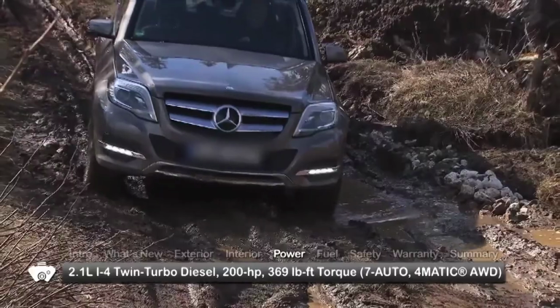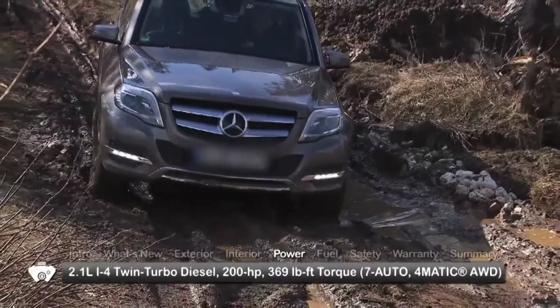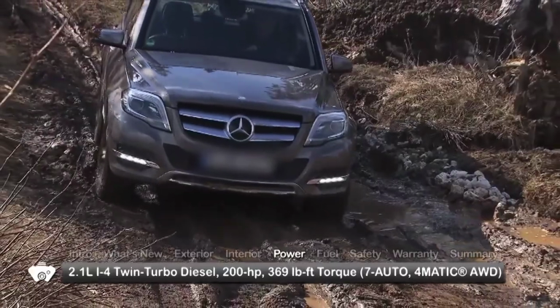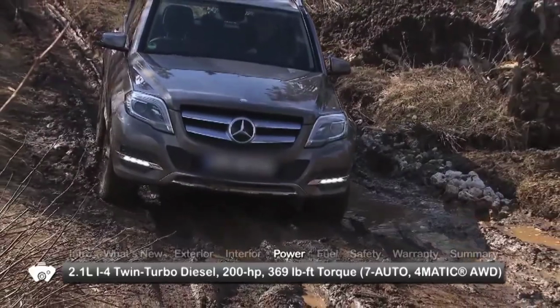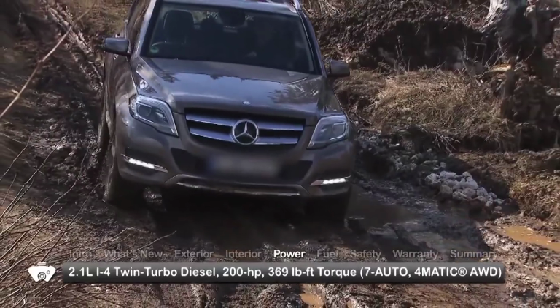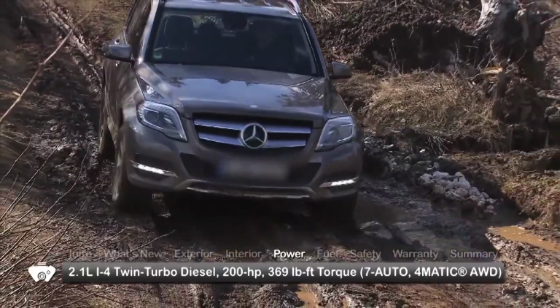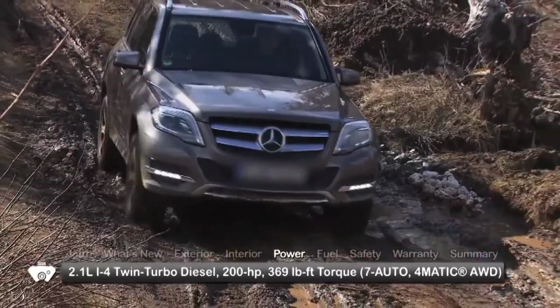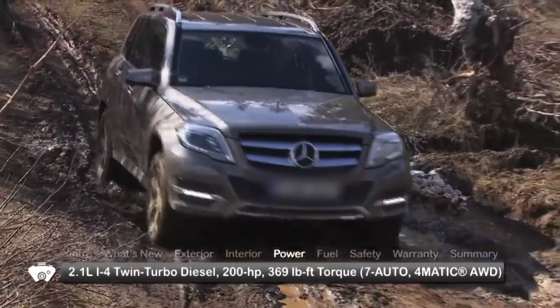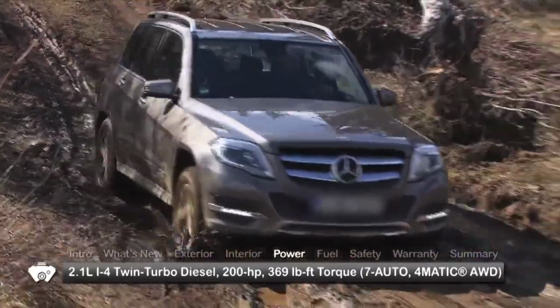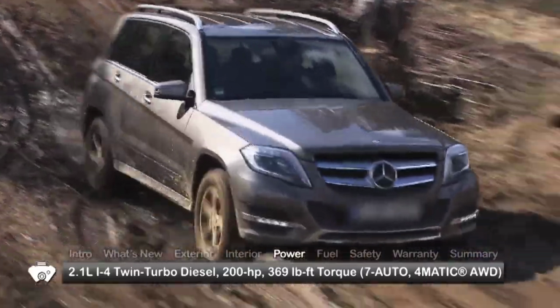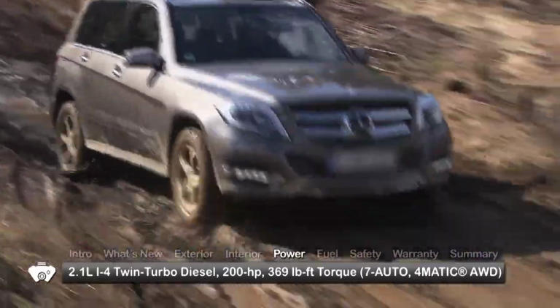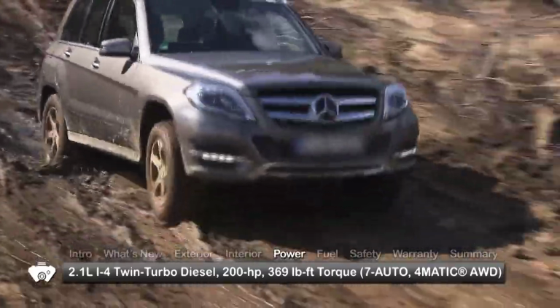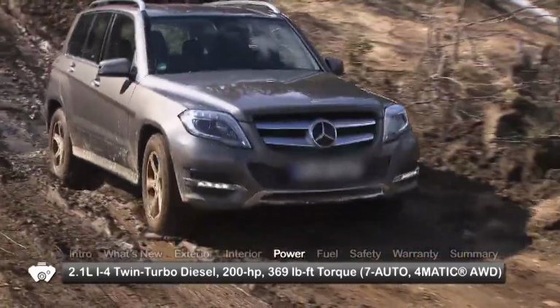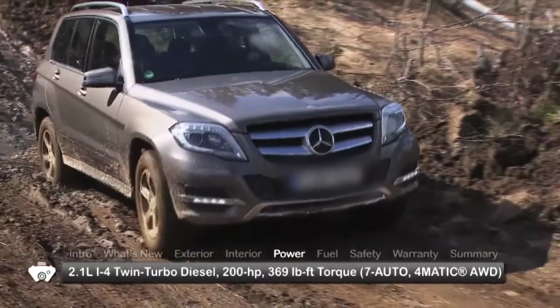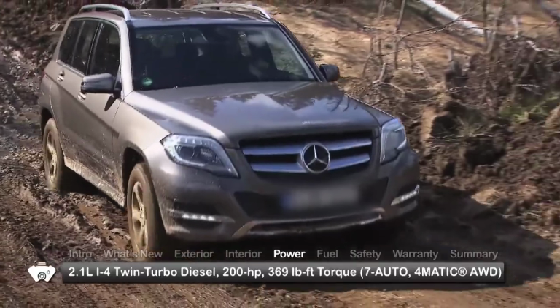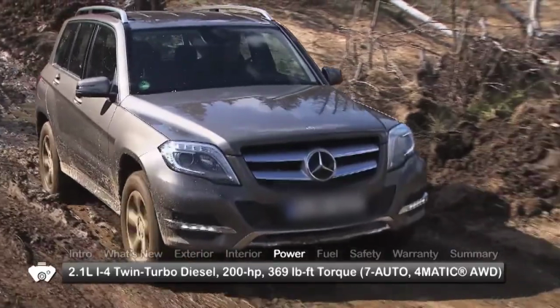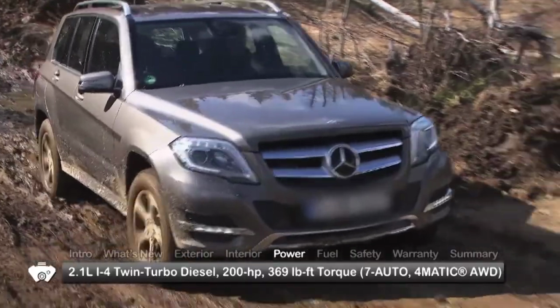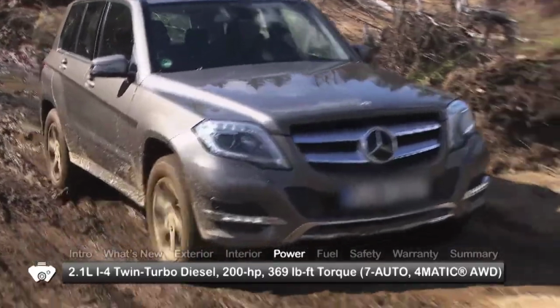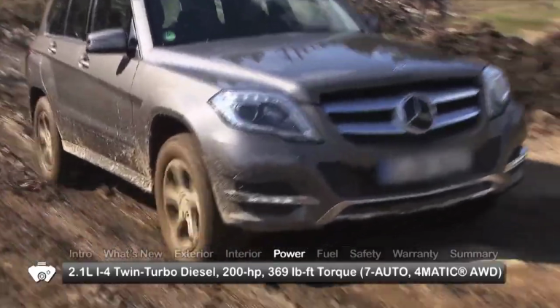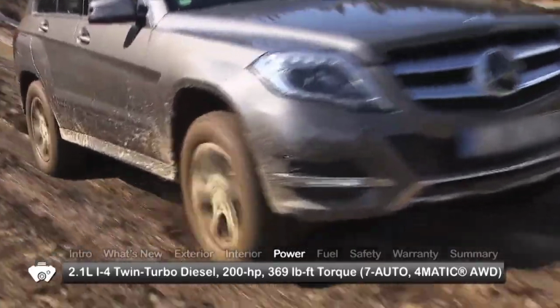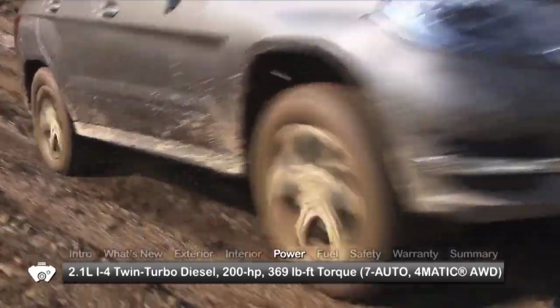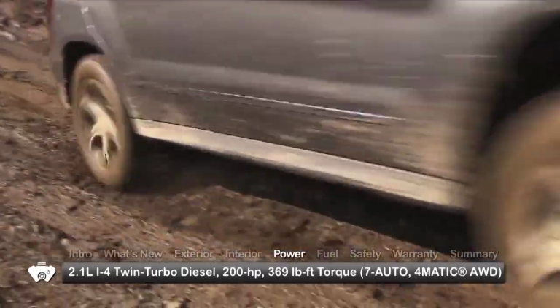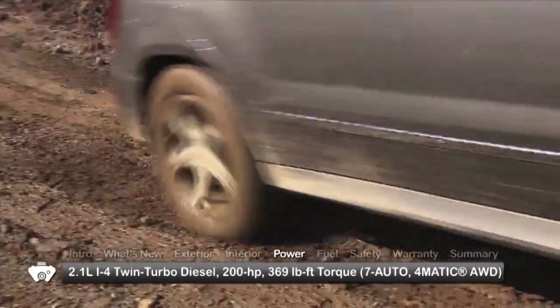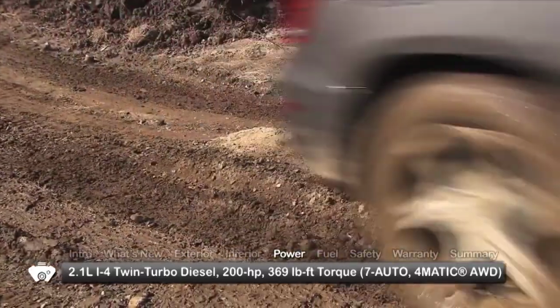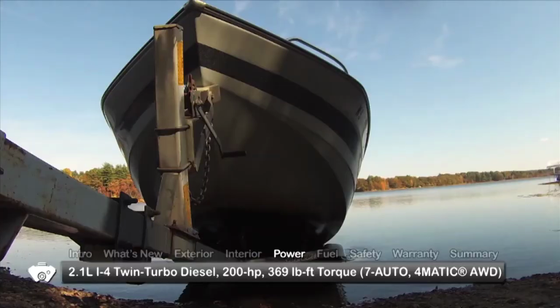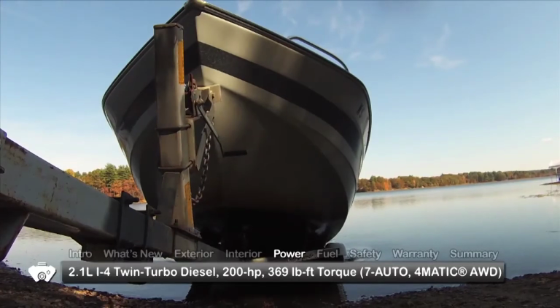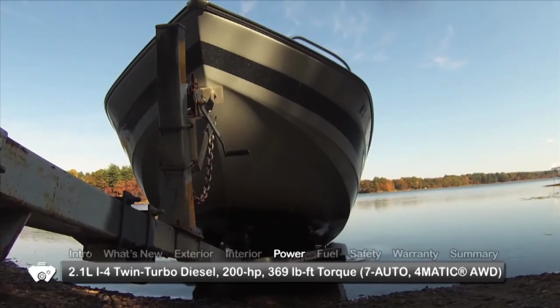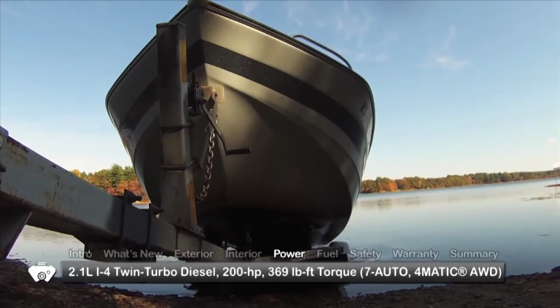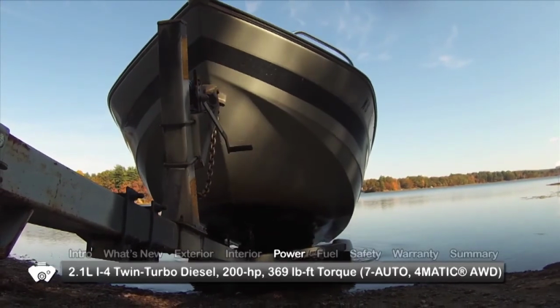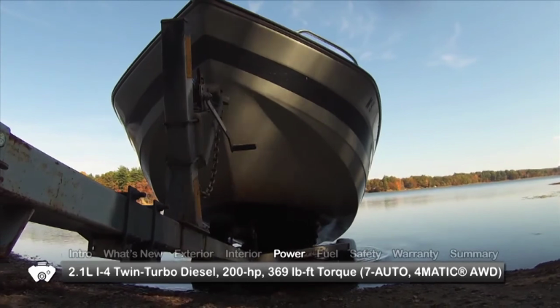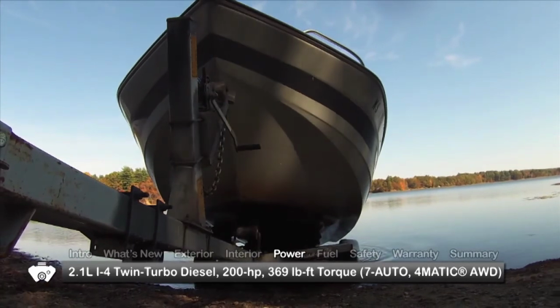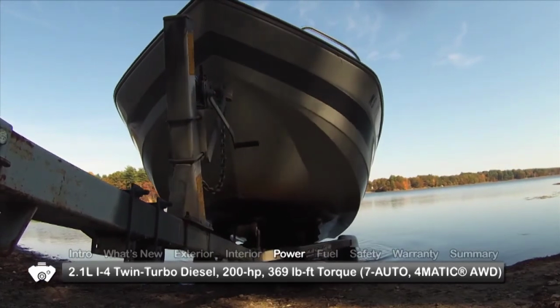Included with all-wheel drive is a four-wheel electronic traction system designed to monitor wheel slip and send torque to the wheels with the best grip. Maximum towing capacity is 3,500 pounds.